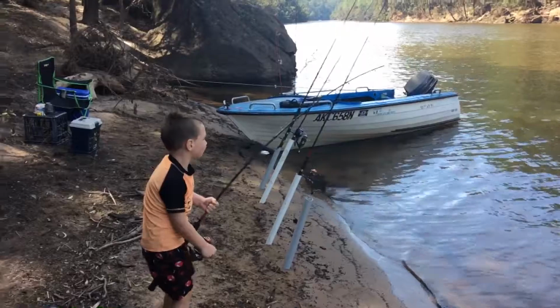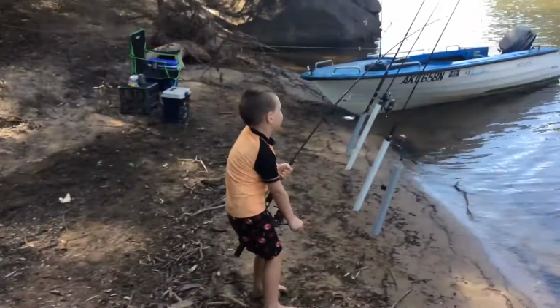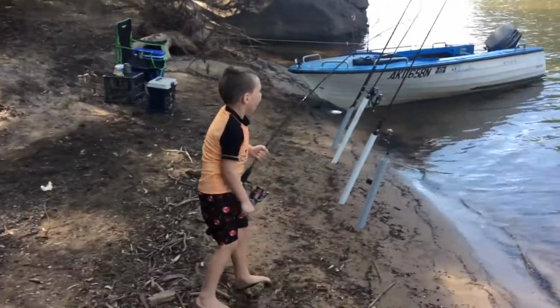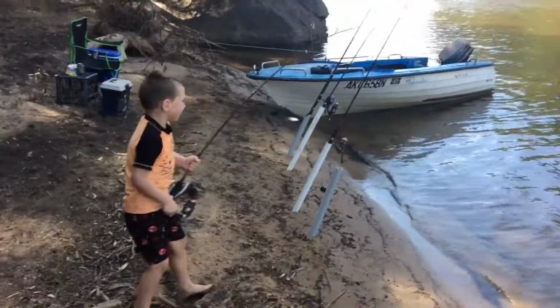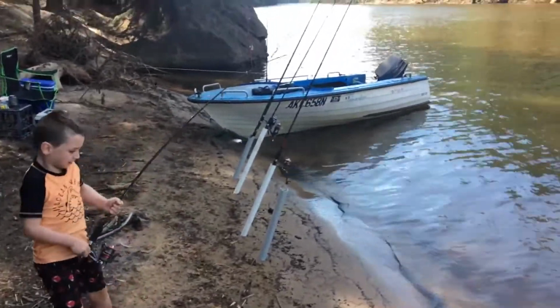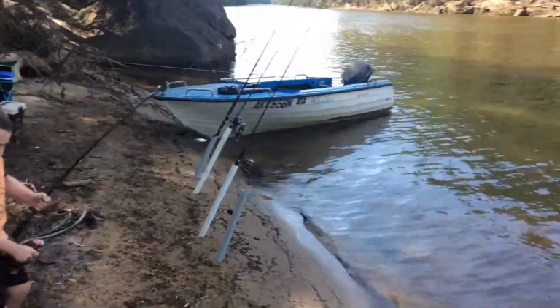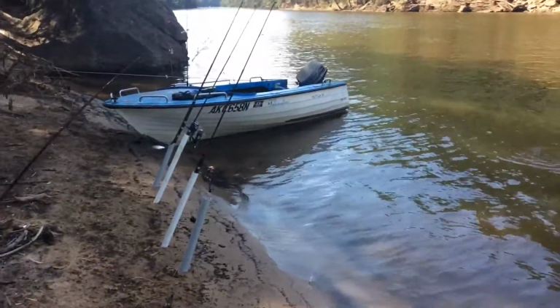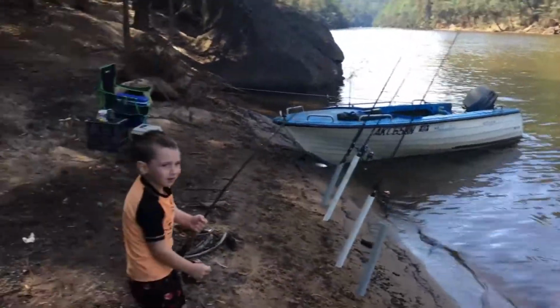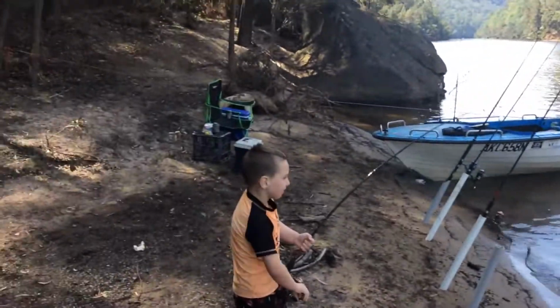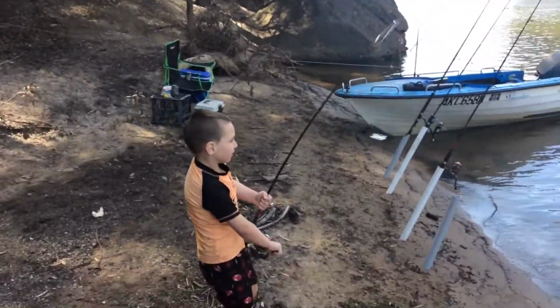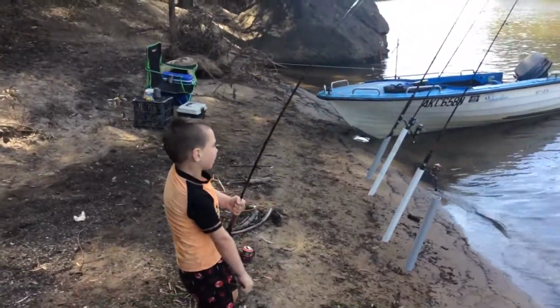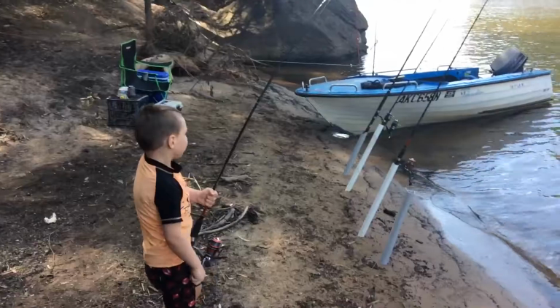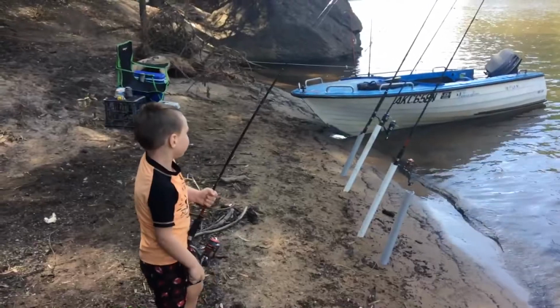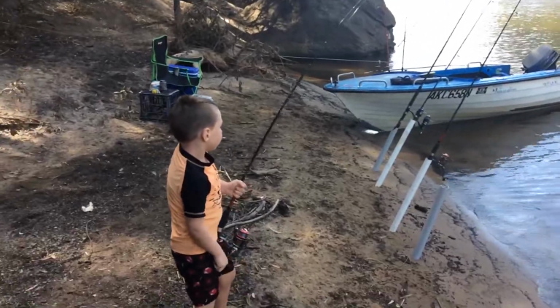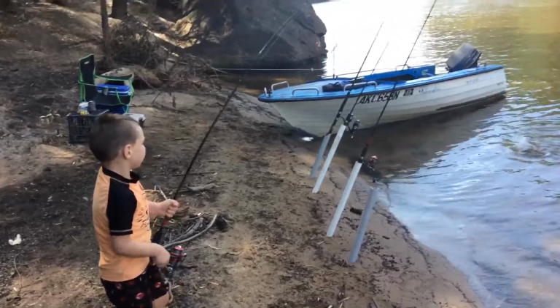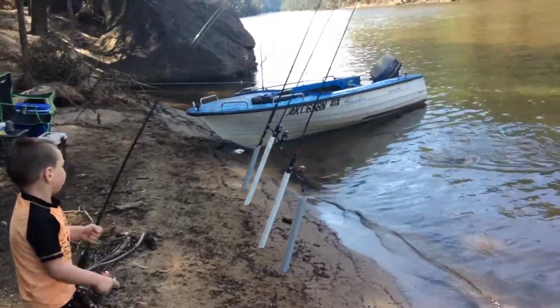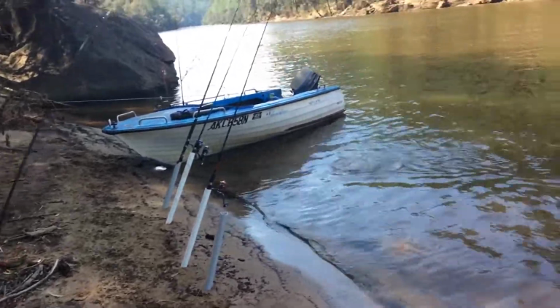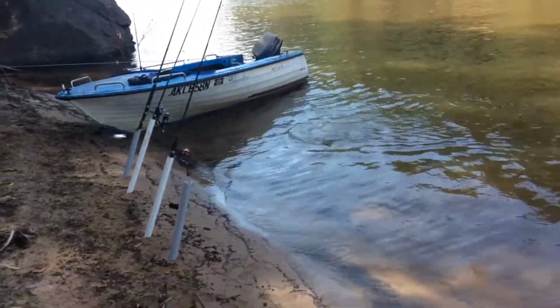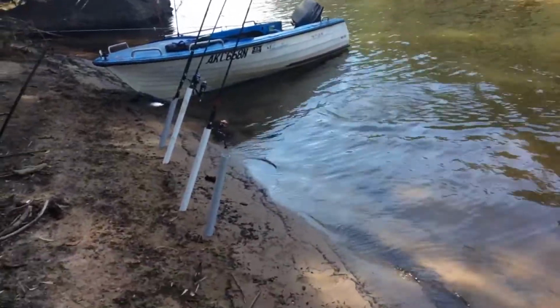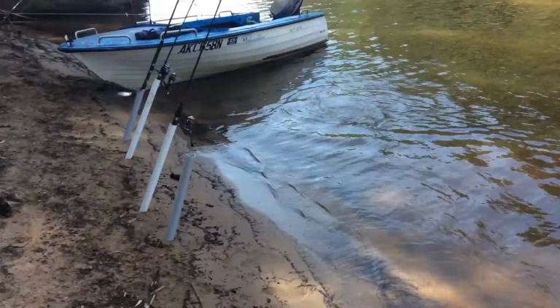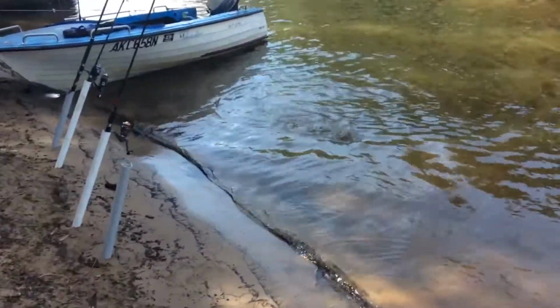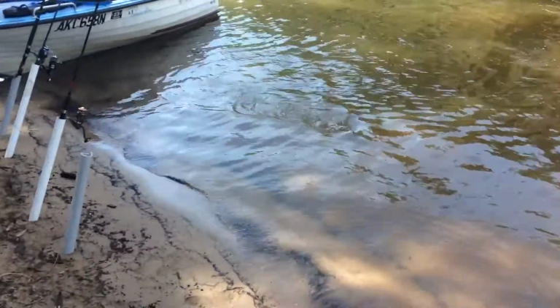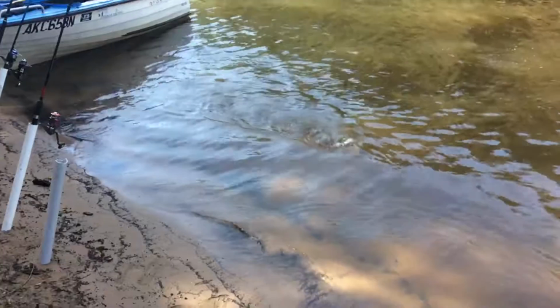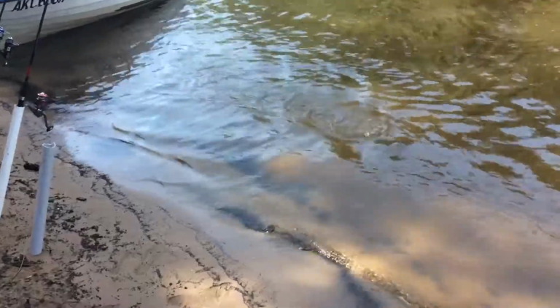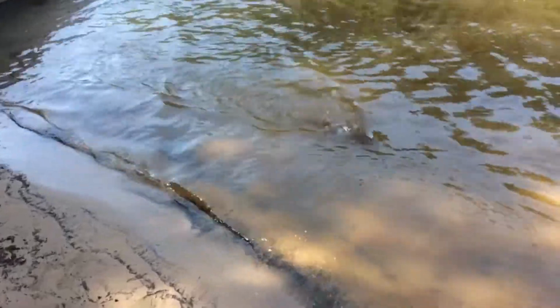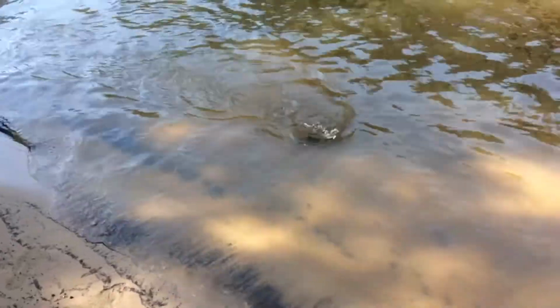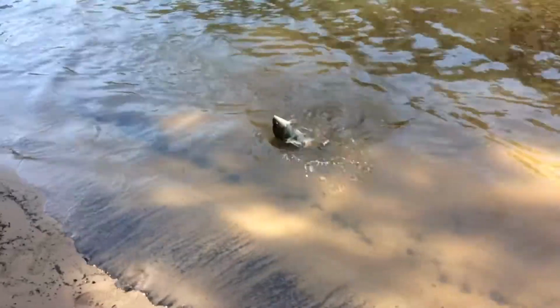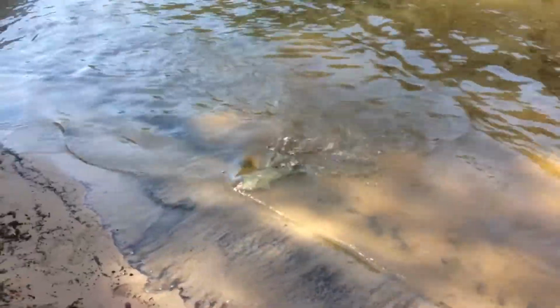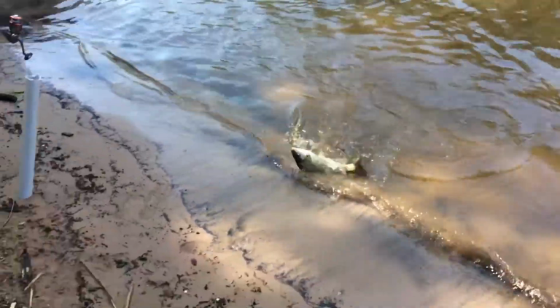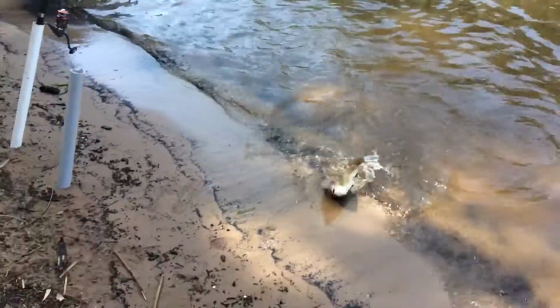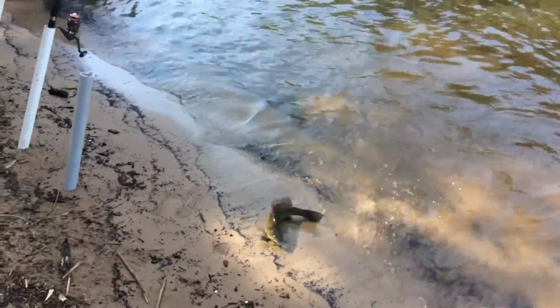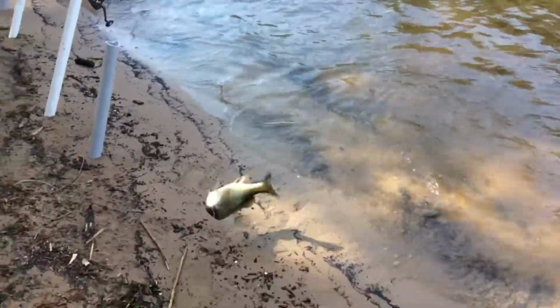Oh, what's he got? We've got colour, we've got colour in the water. He's fighting hard. Wind, wind, wind. What's he got? Oh my gosh. Oh my gosh. What's he got? Oh, a bass. A huge bass.